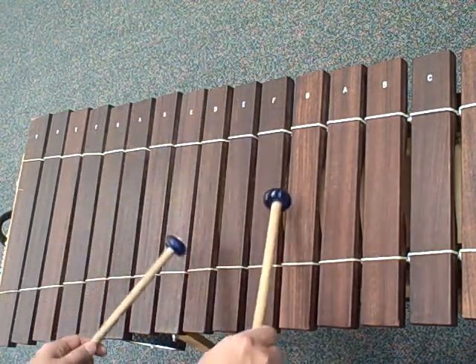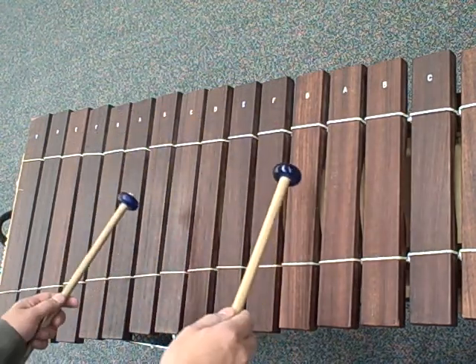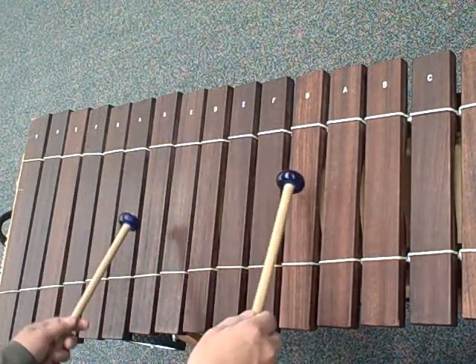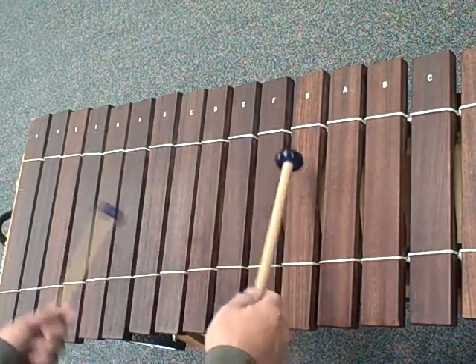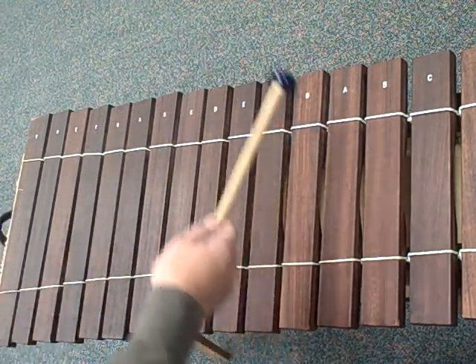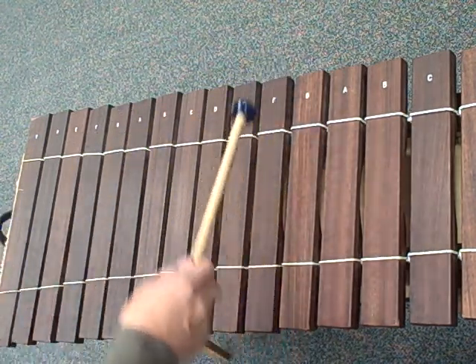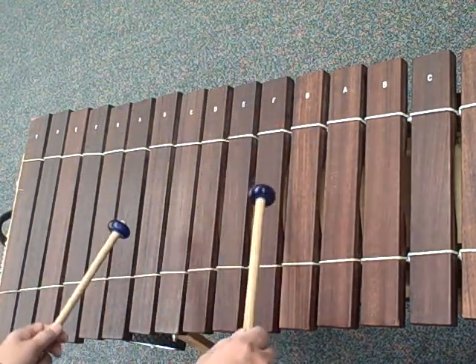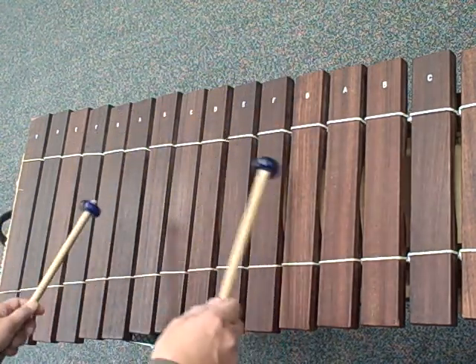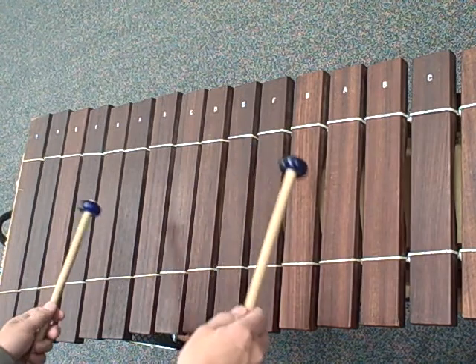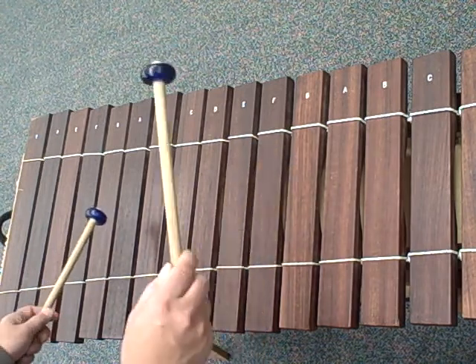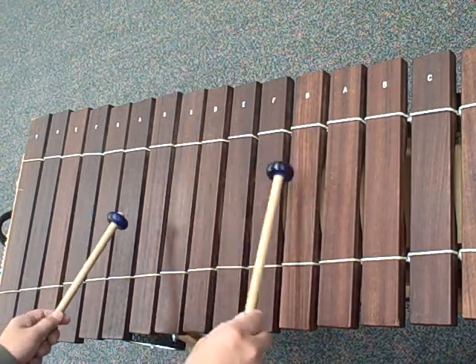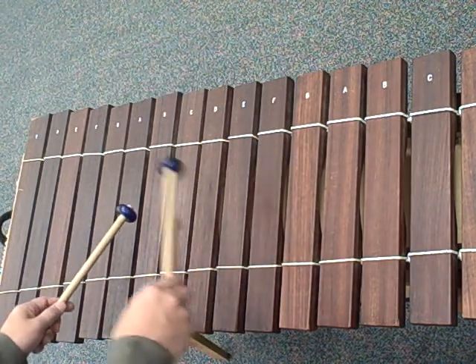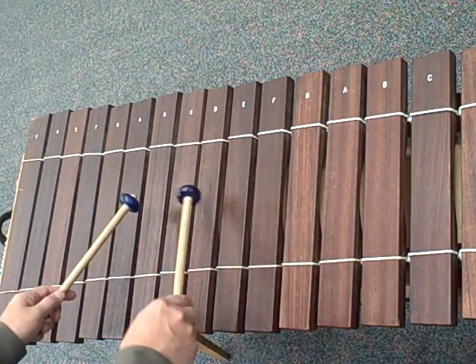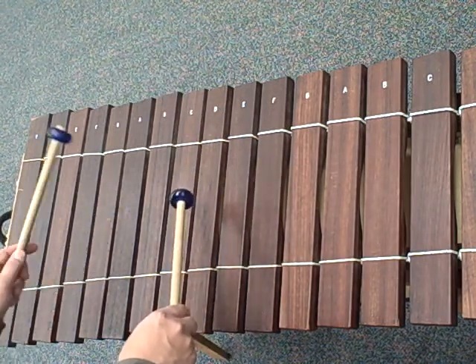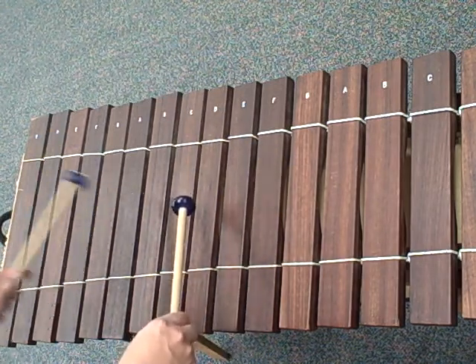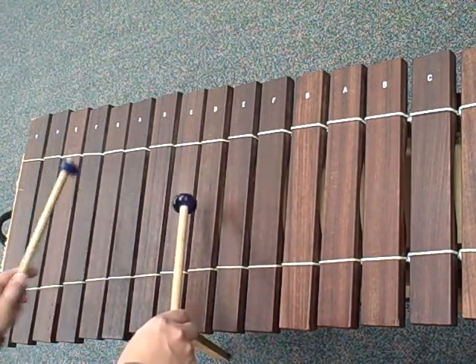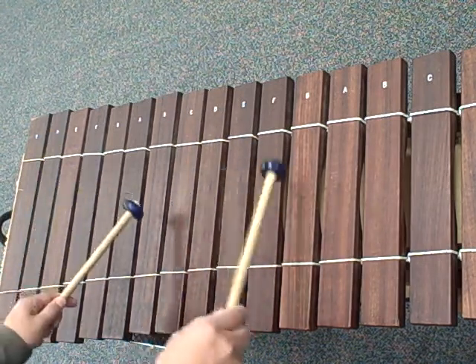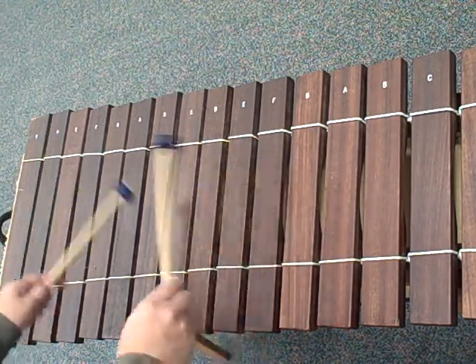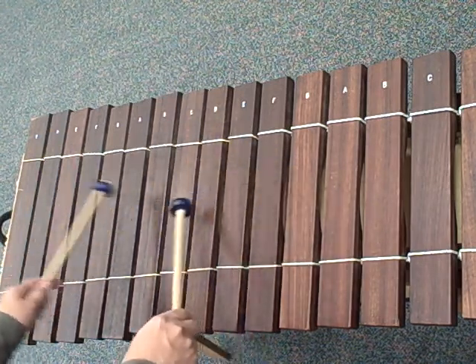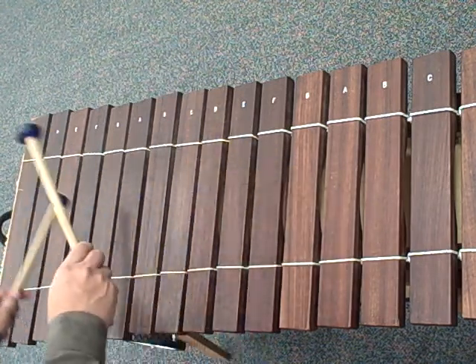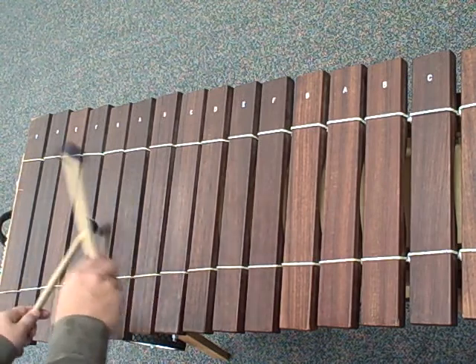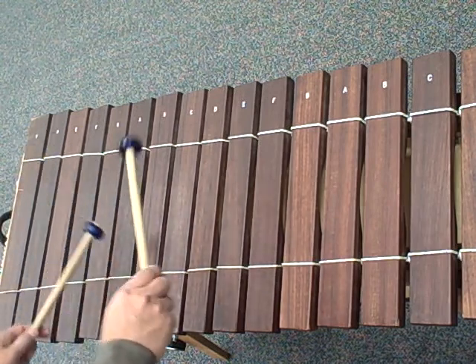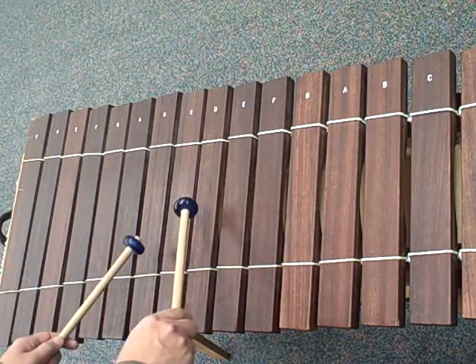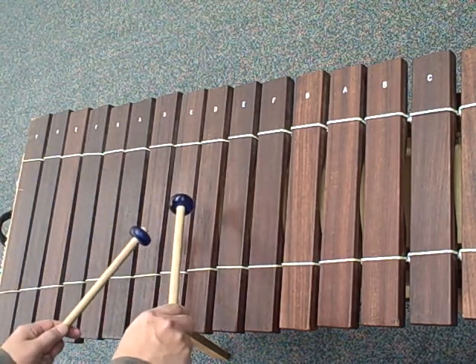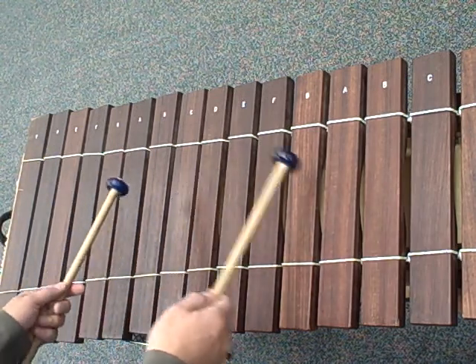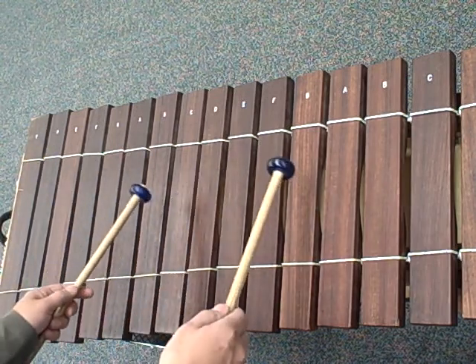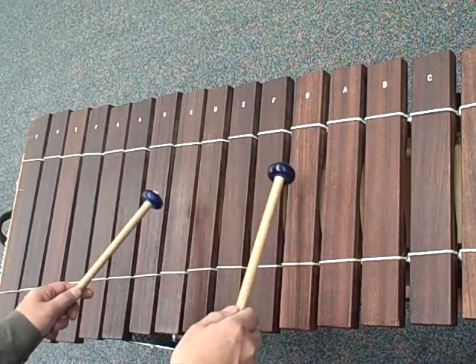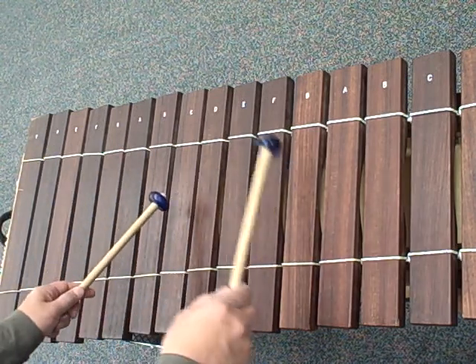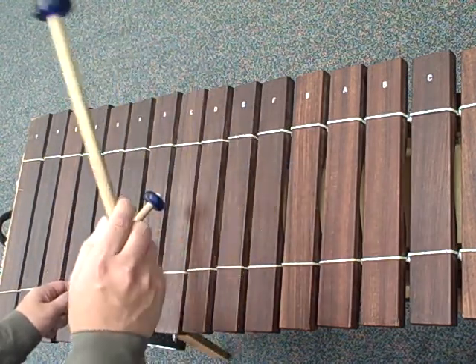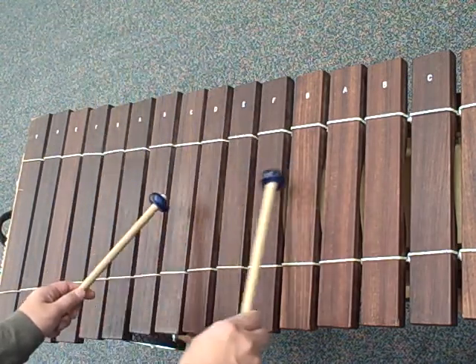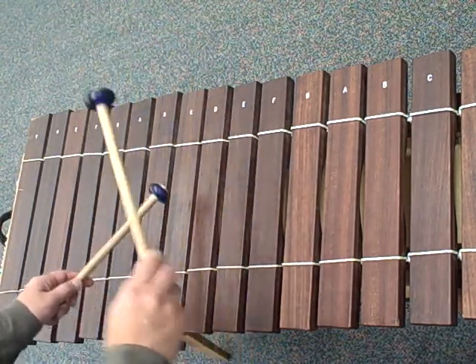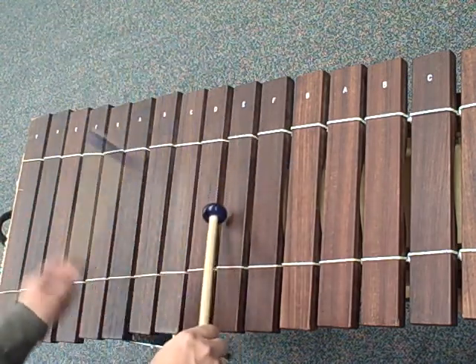The next one is really G, D, and B — it's a G chord. The last one is really a C chord, starting on G: G, E, C.